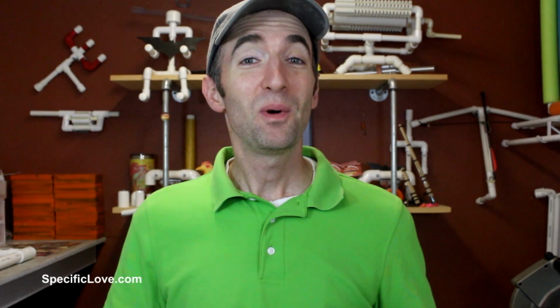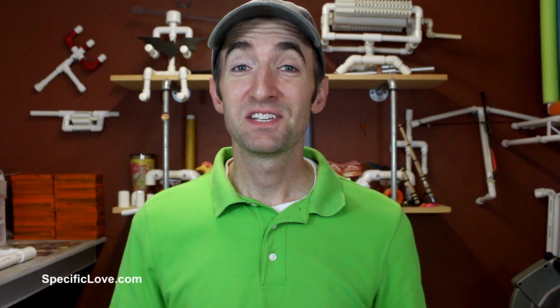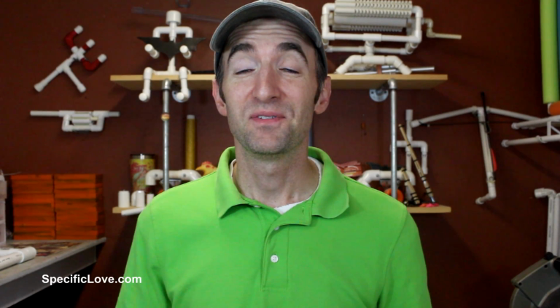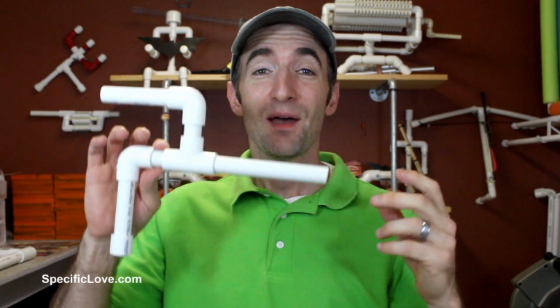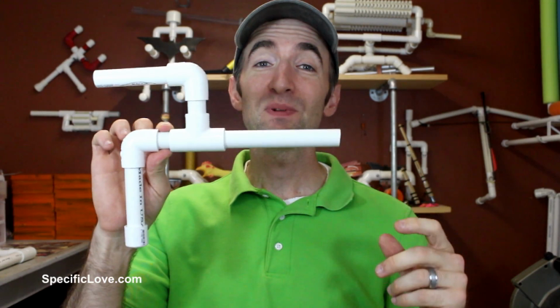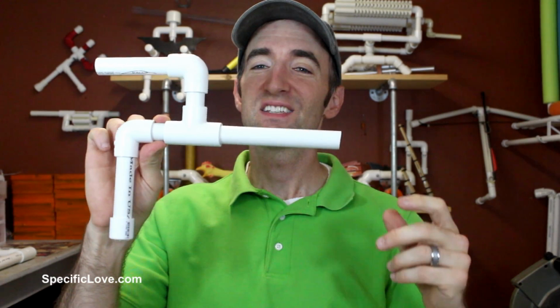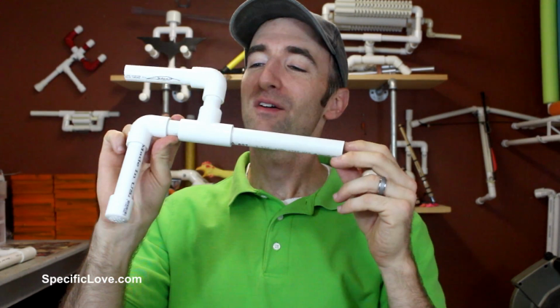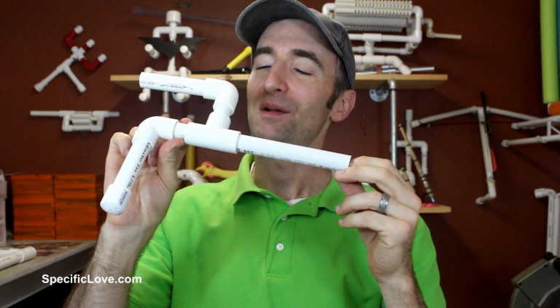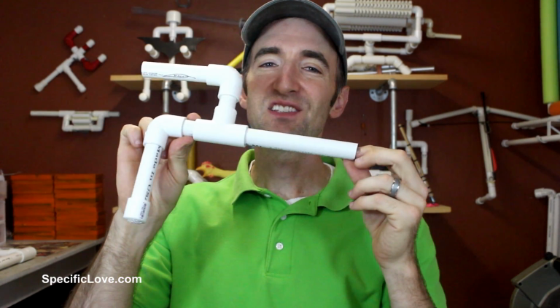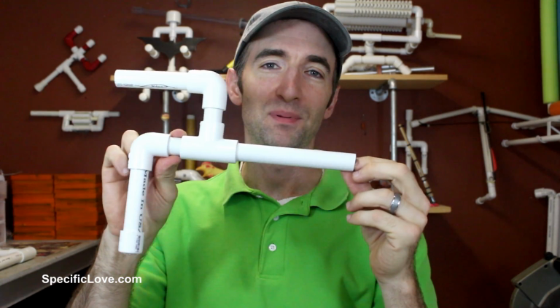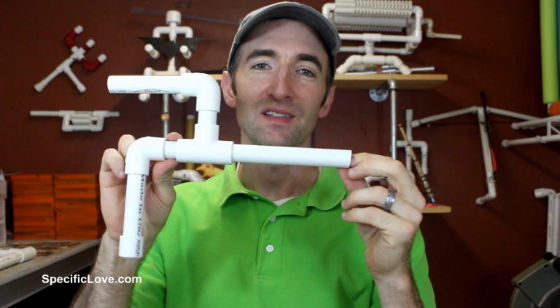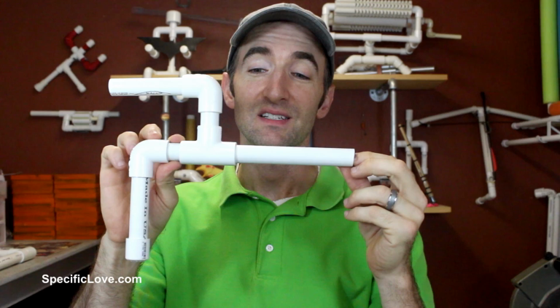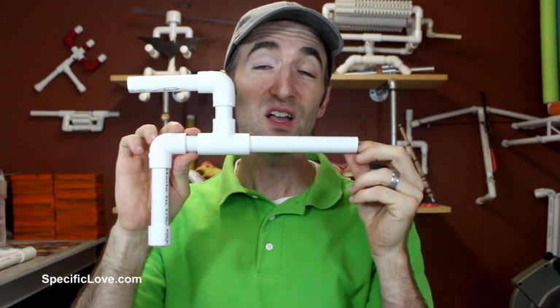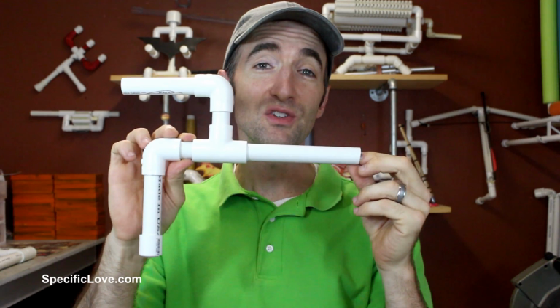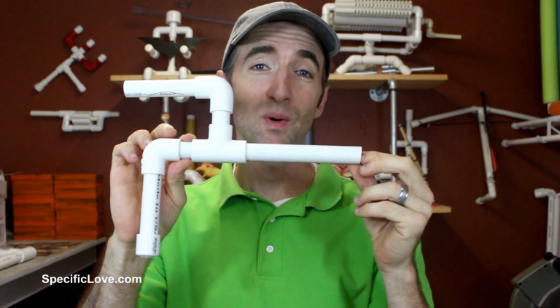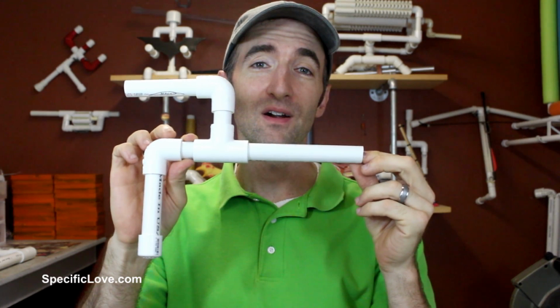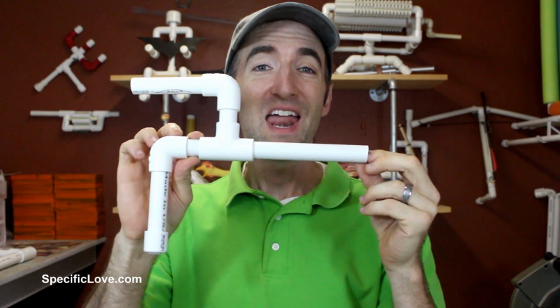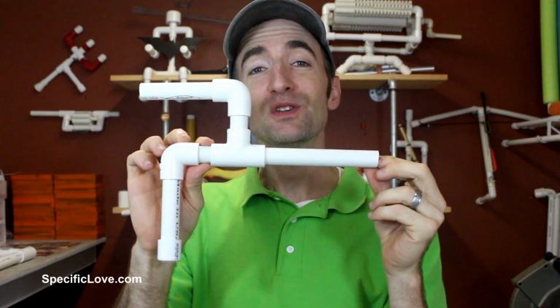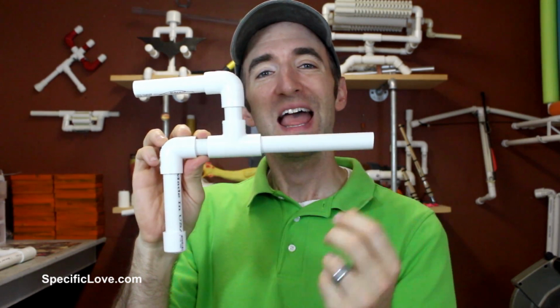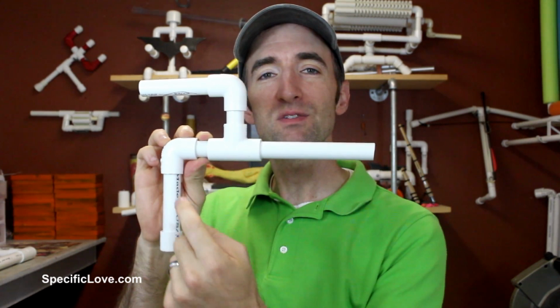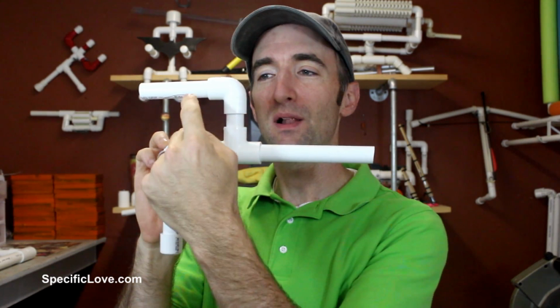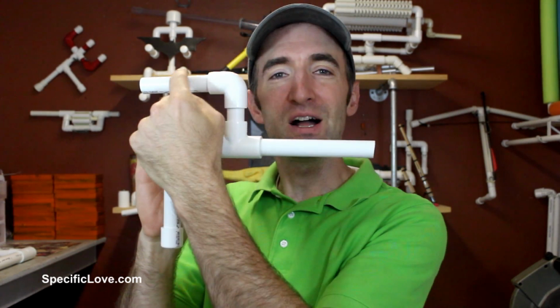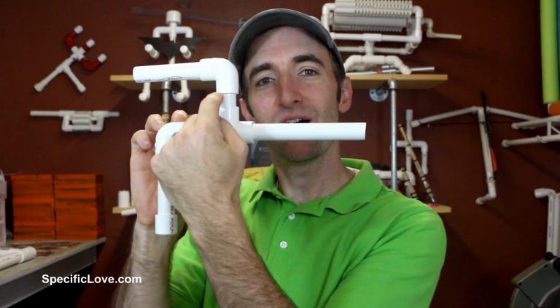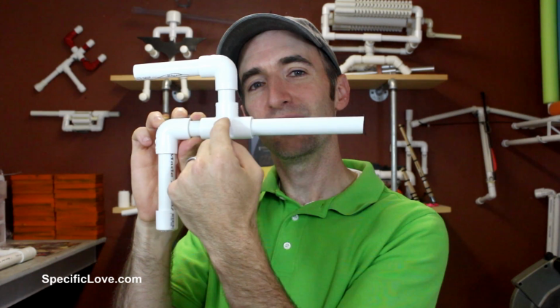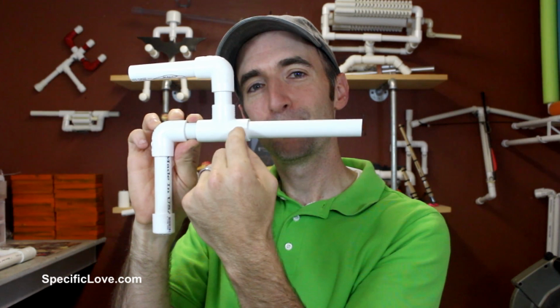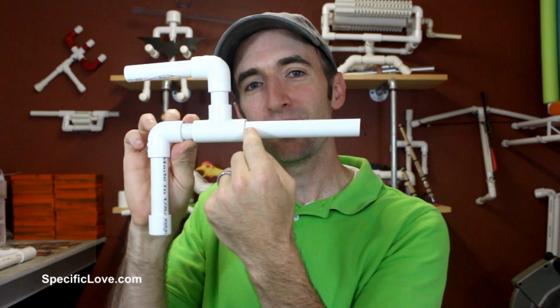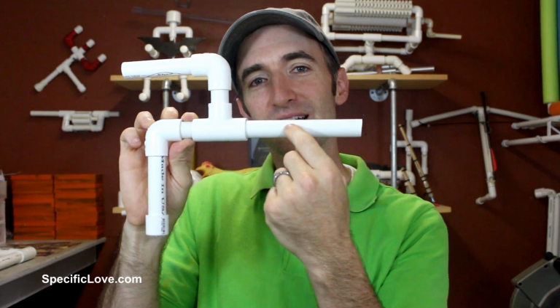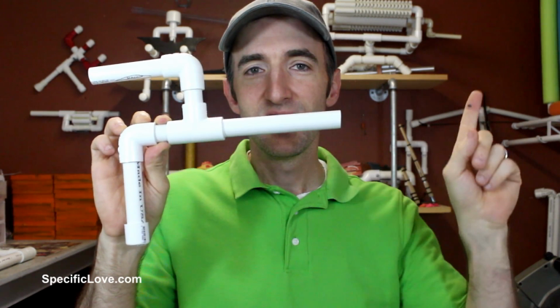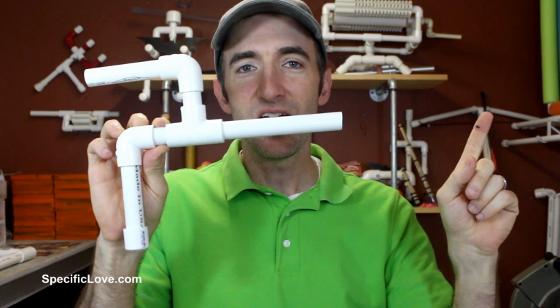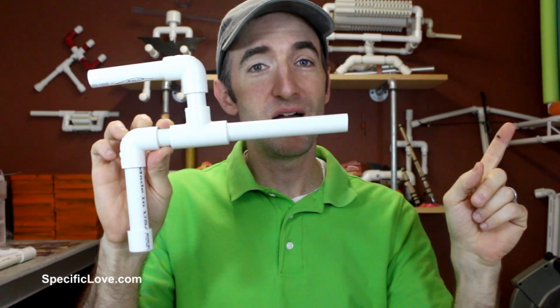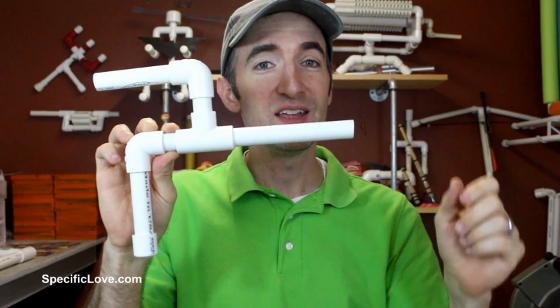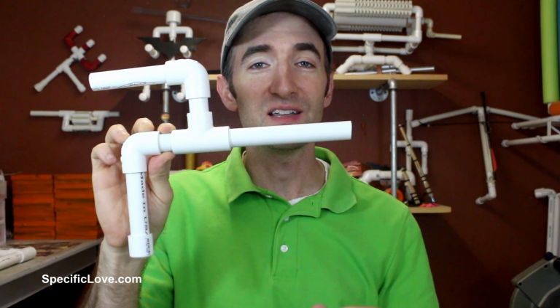Welcome to Specific Love. Marshmallow guns have been around for a while and kids love playing with these things. They also shoot quite far, and I've always wondered how does the marshmallow bounce around in there, pick up enough velocity, and go flying out to hit the target.